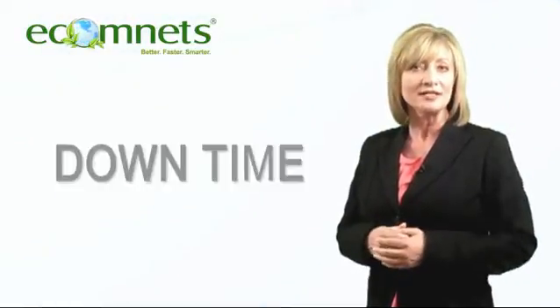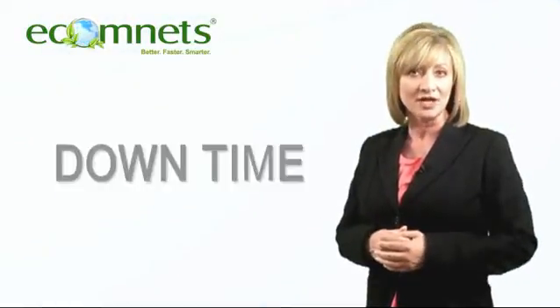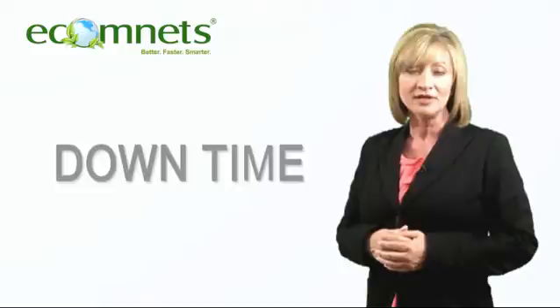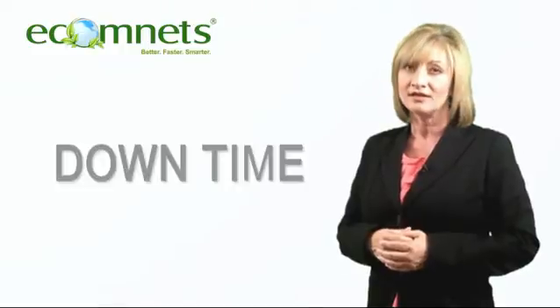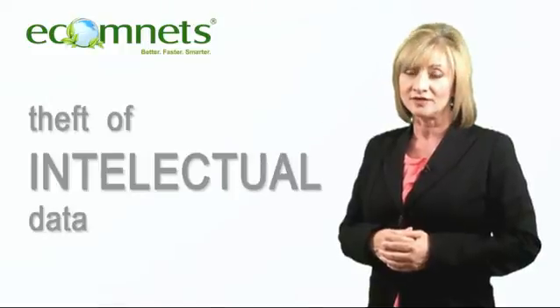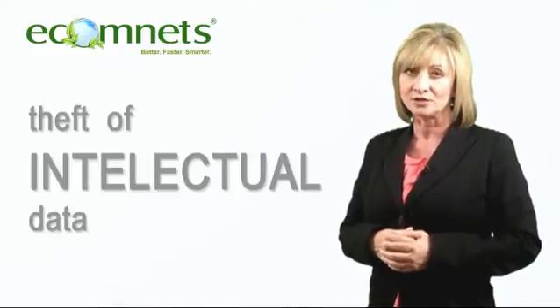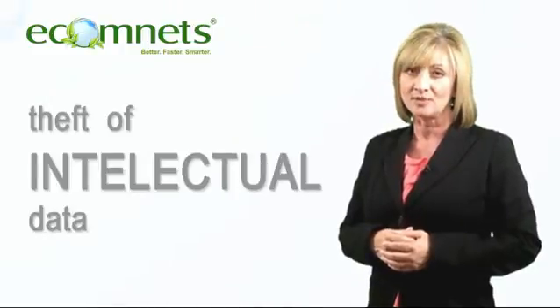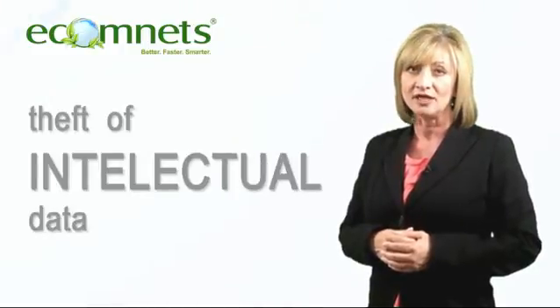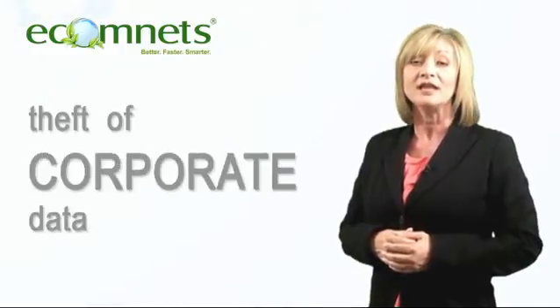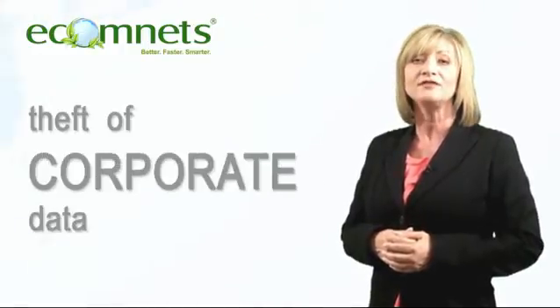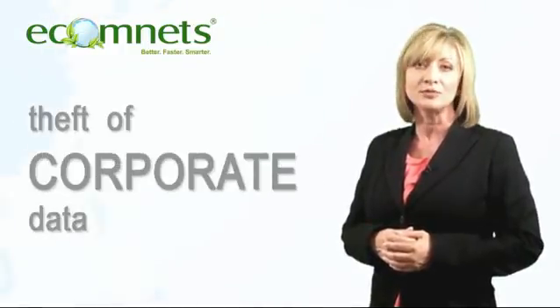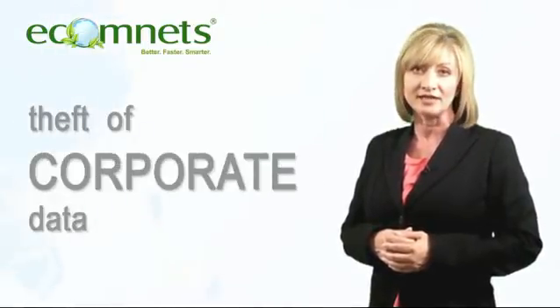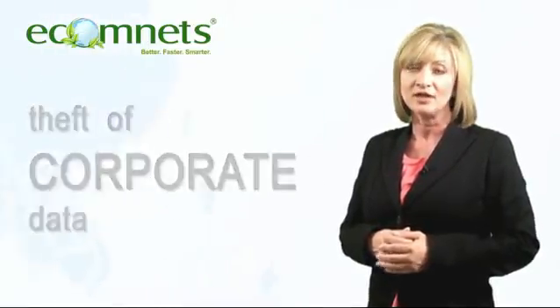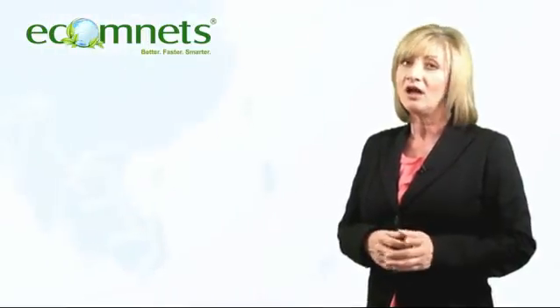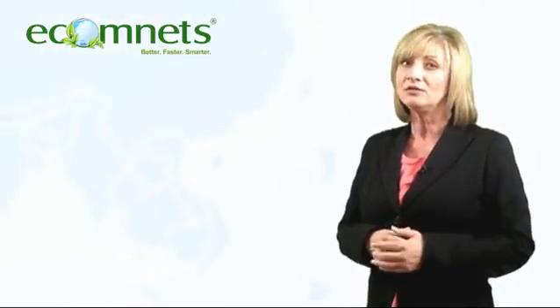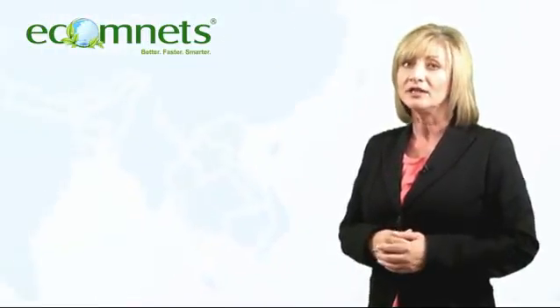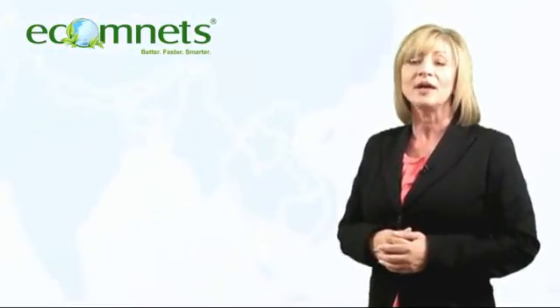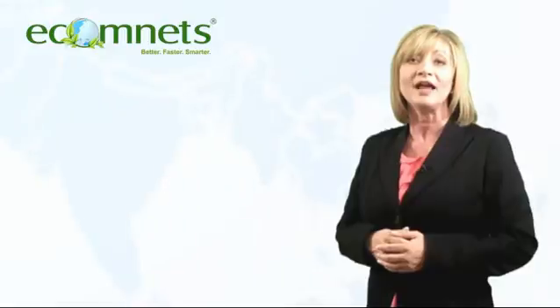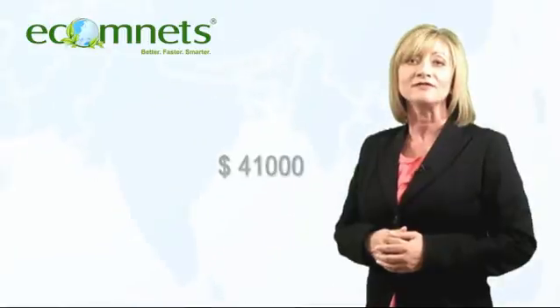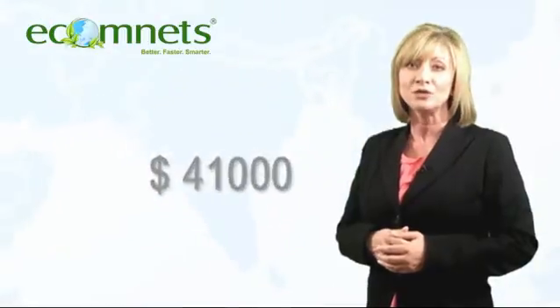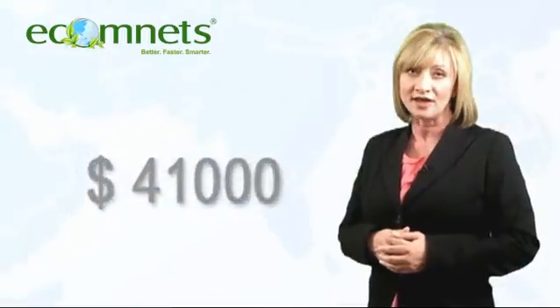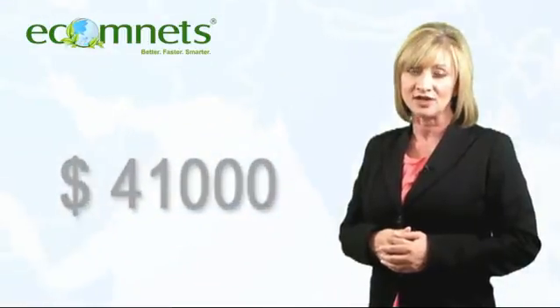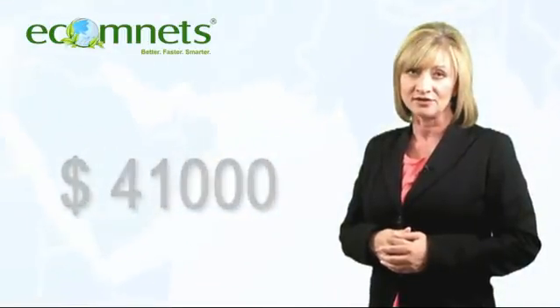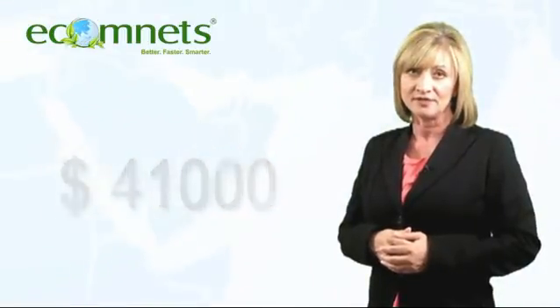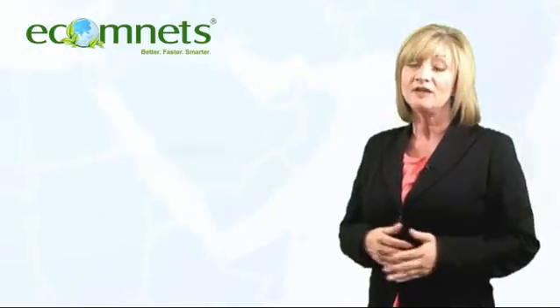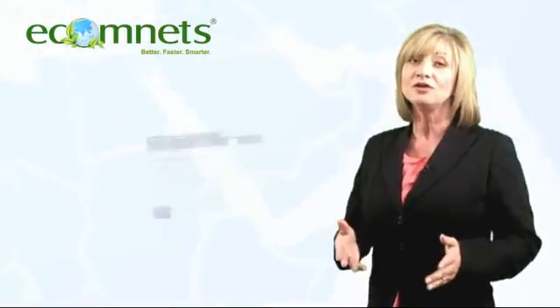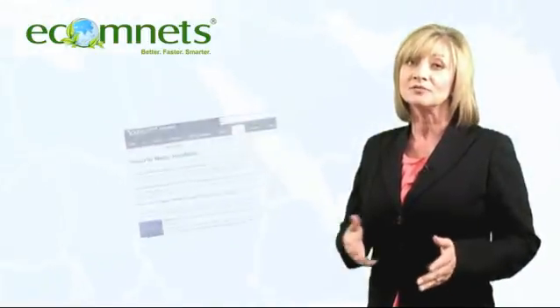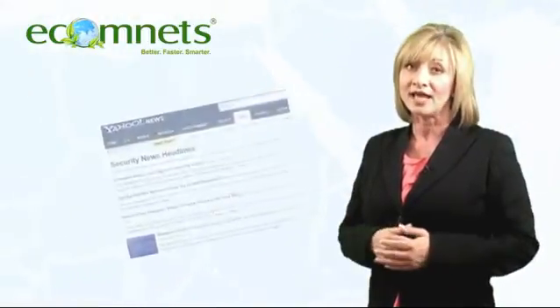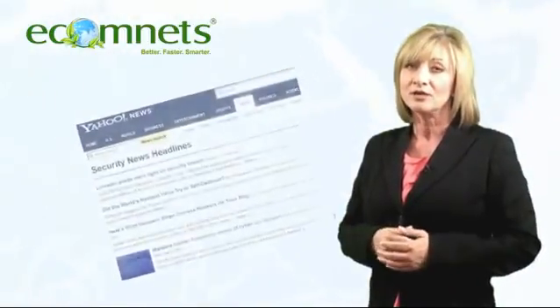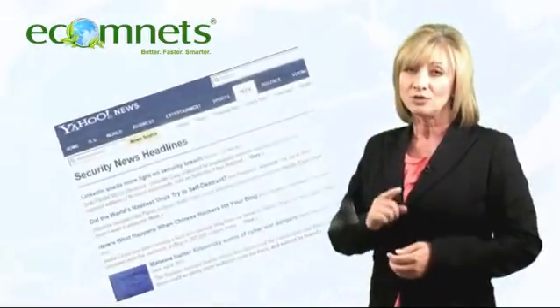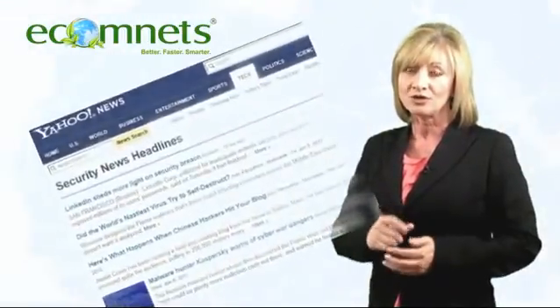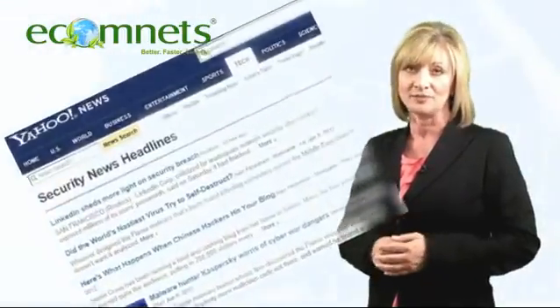downtime, theft of intellectual property, and theft of corporate data — all equaling about an average of $41,000. If your system was hacked, what would your cost be?